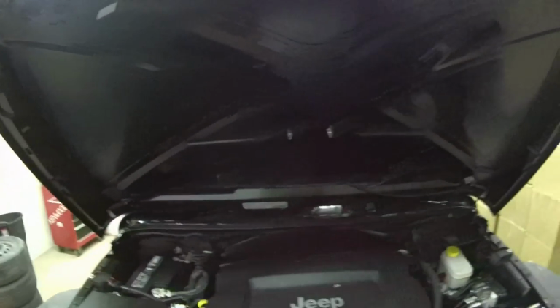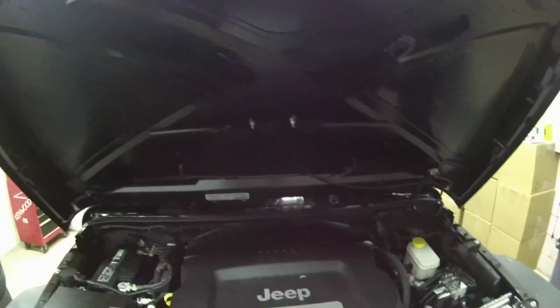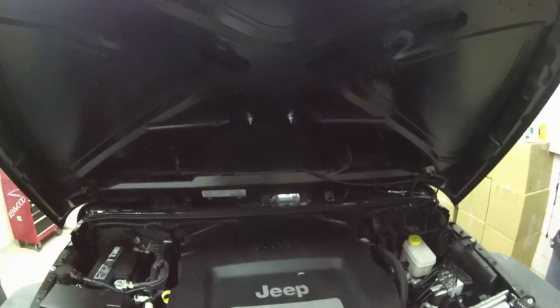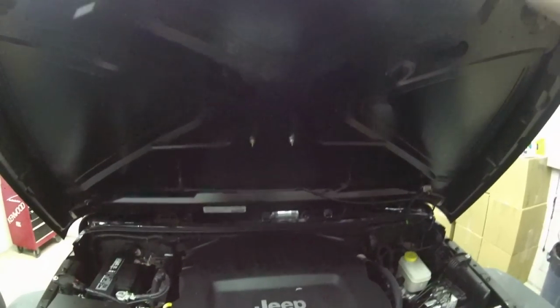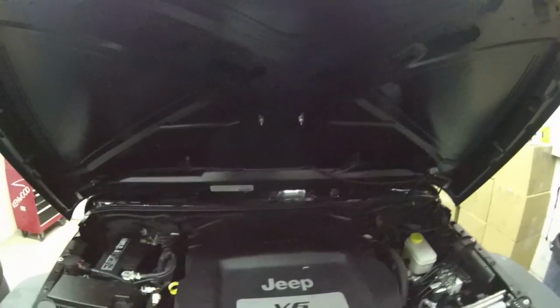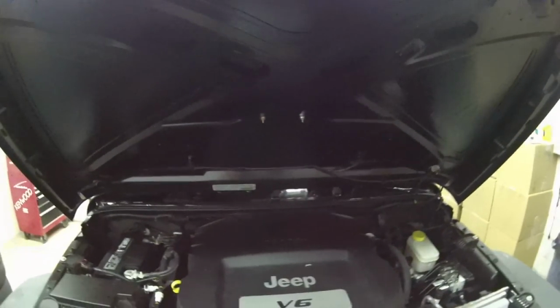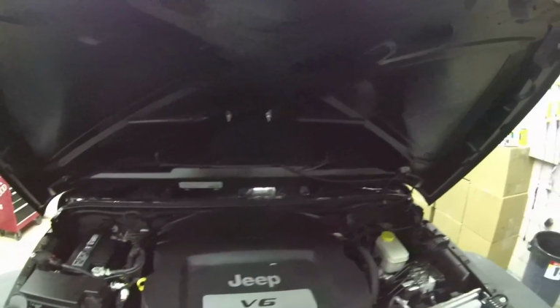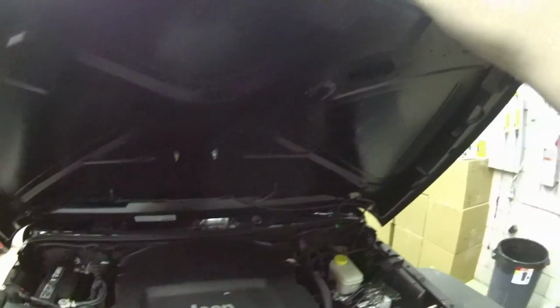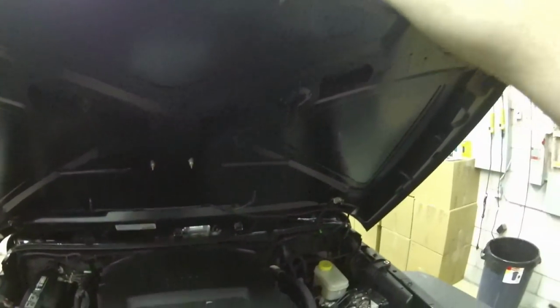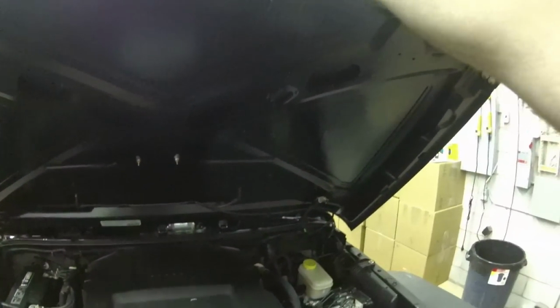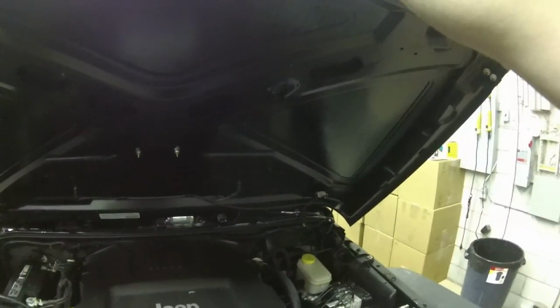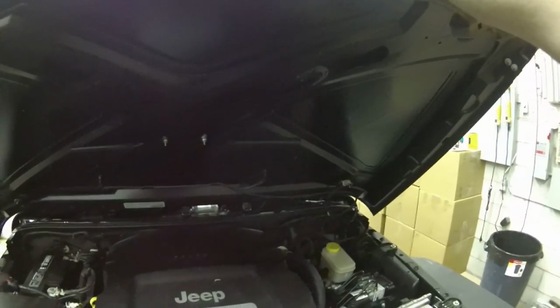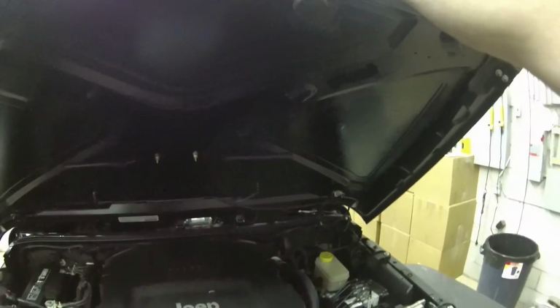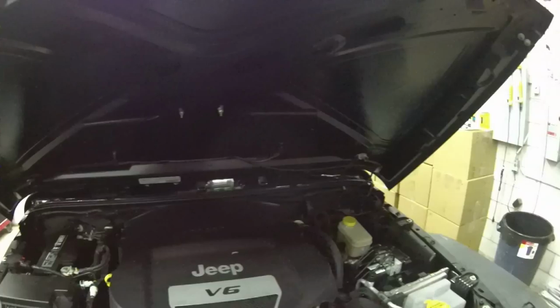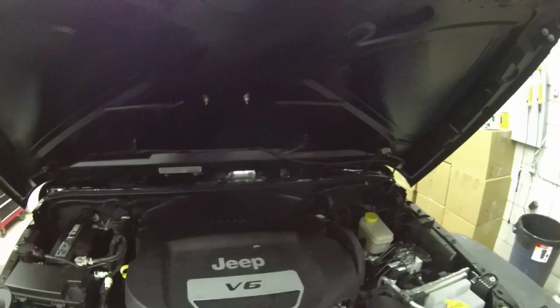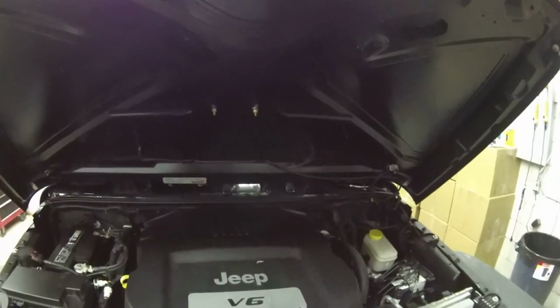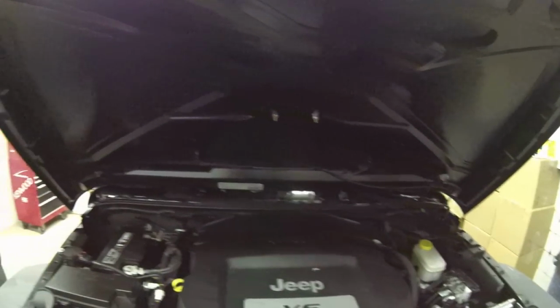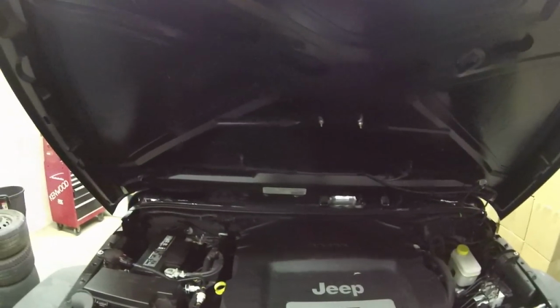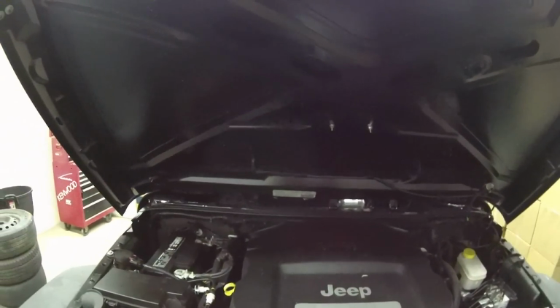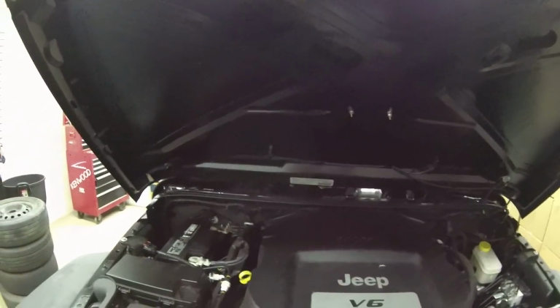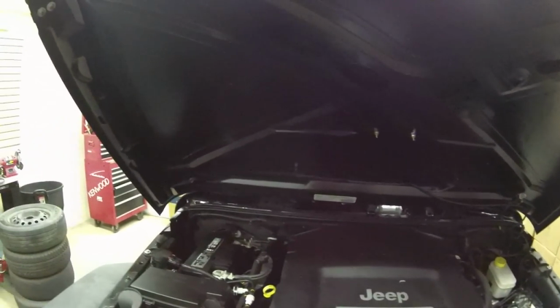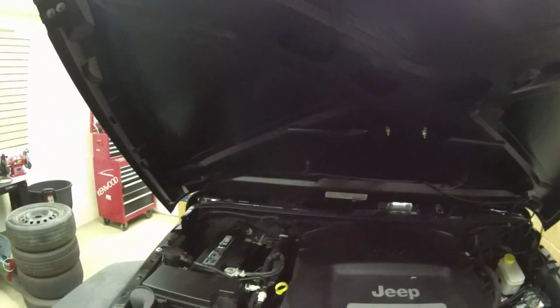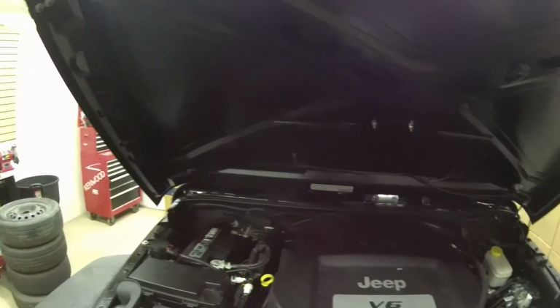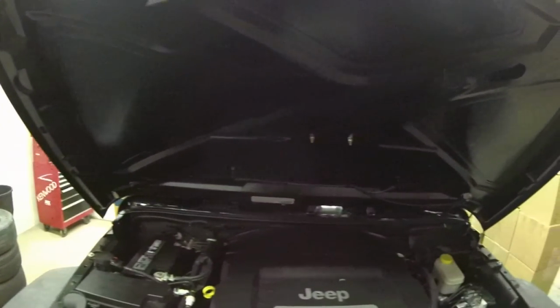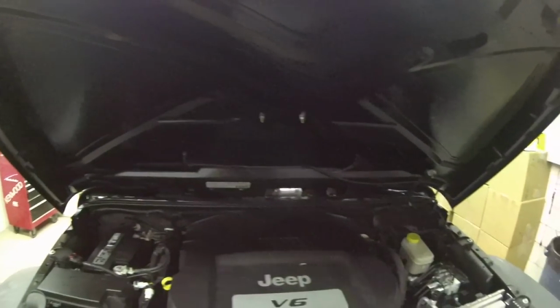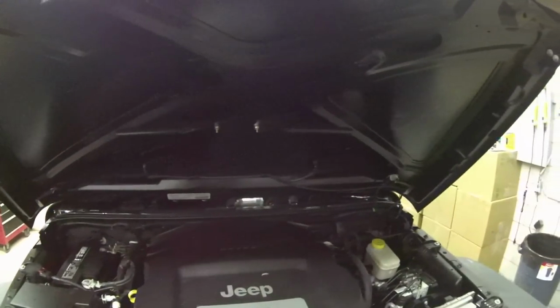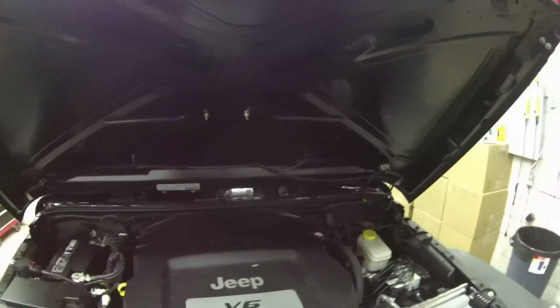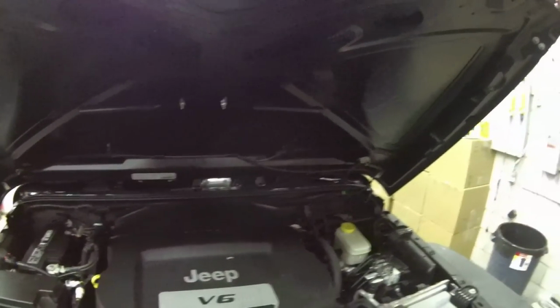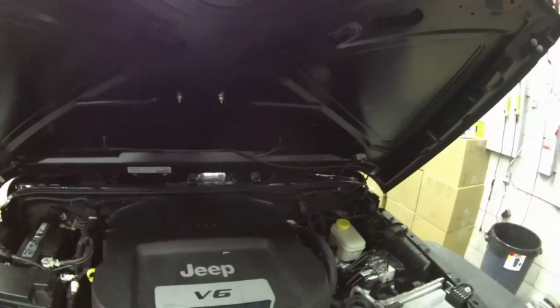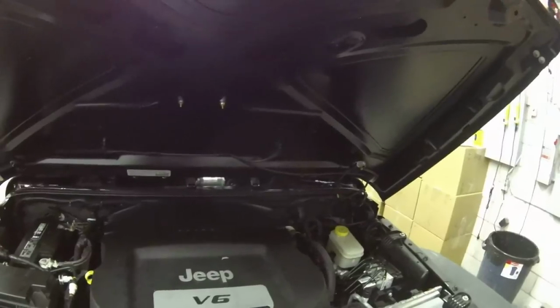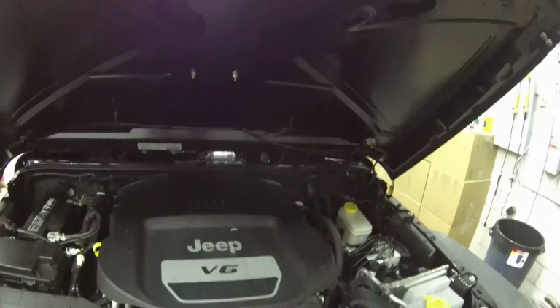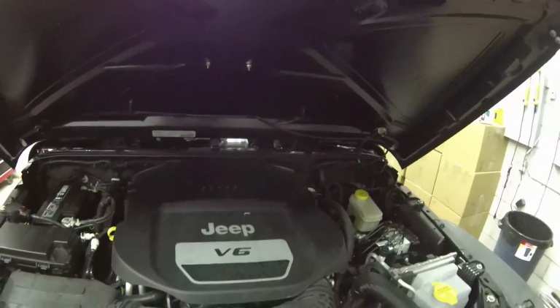It is very important if you put an alarm on a Jeep that you have a specialized hood pin just to detect this. And you may want to invest in some hood locks, because that can go a long way to preventing a thief from opening the hood.